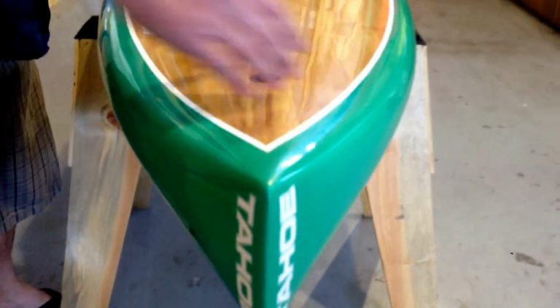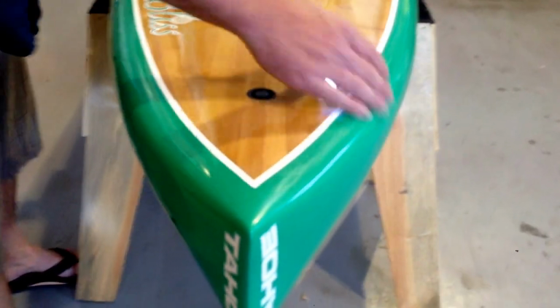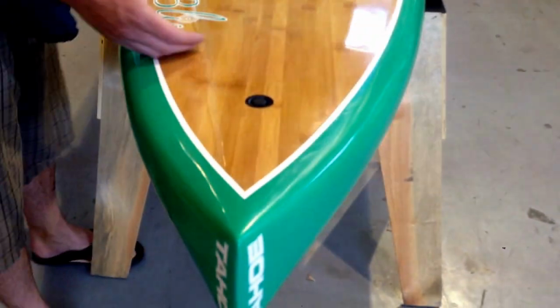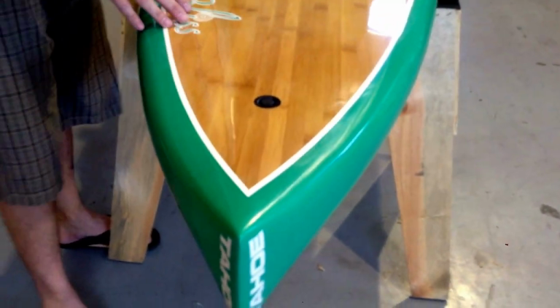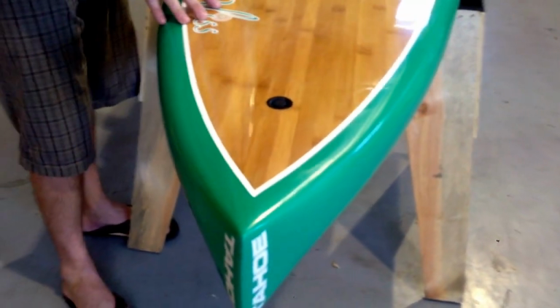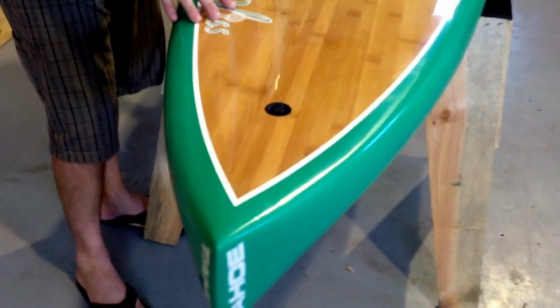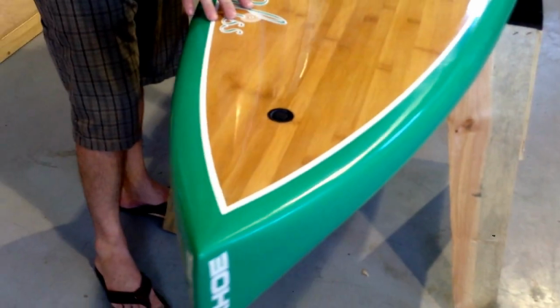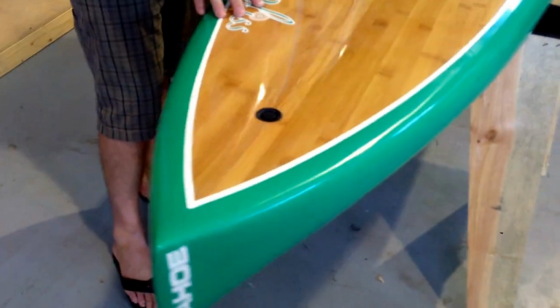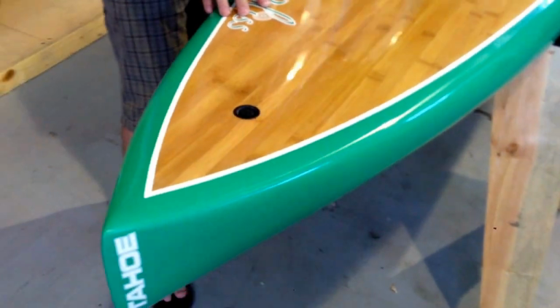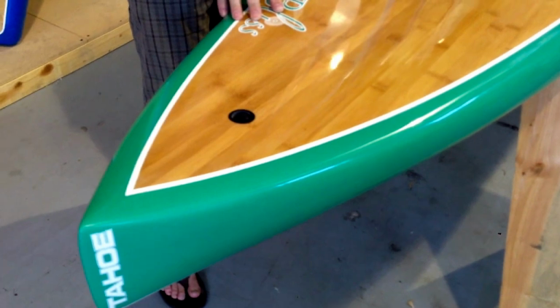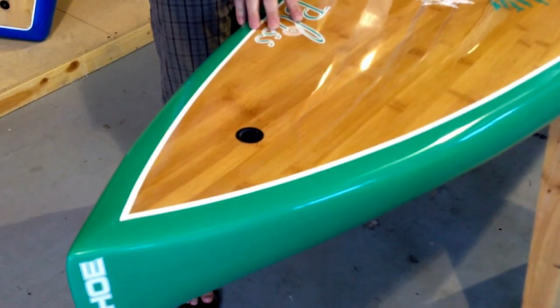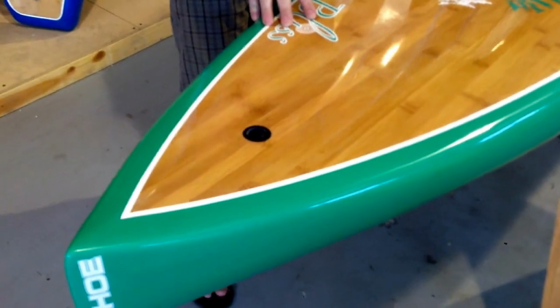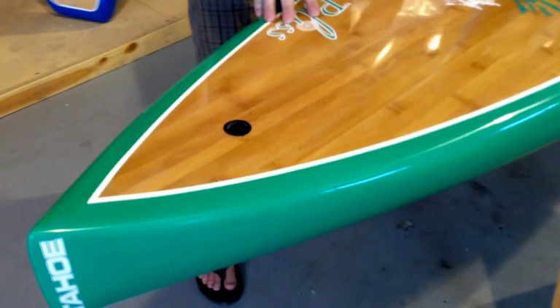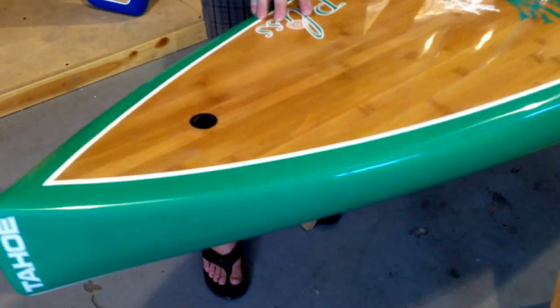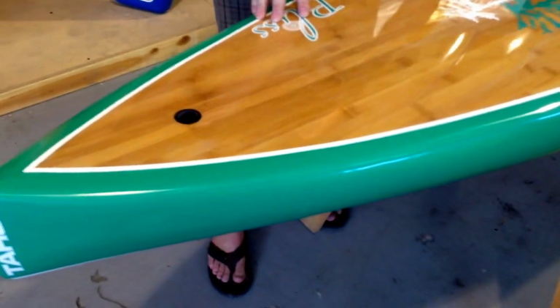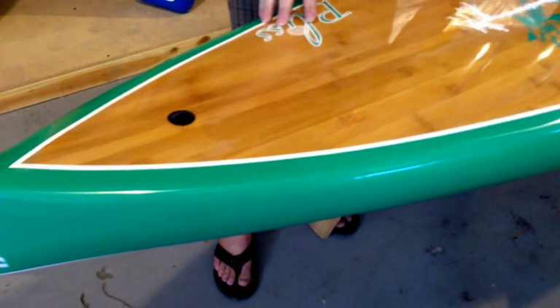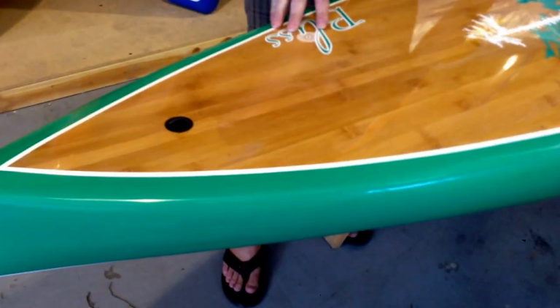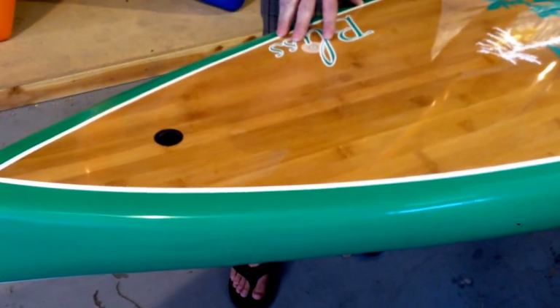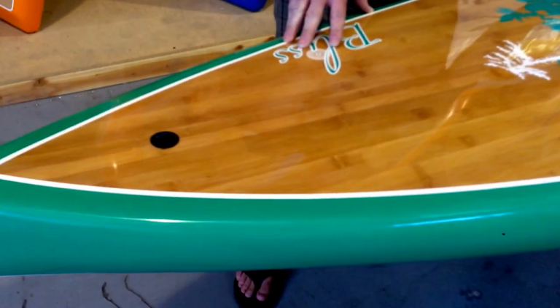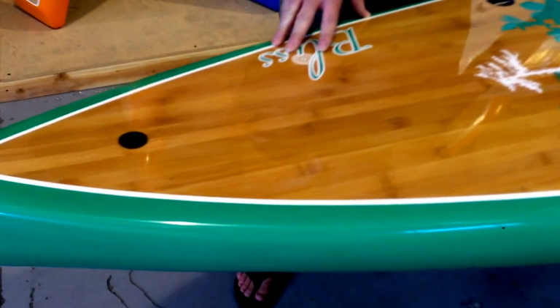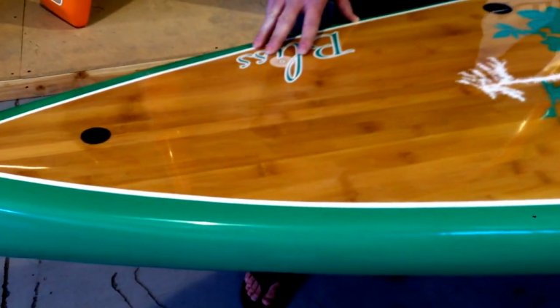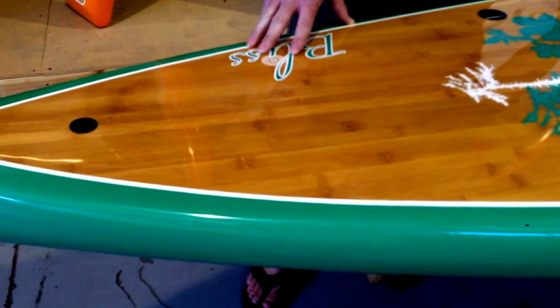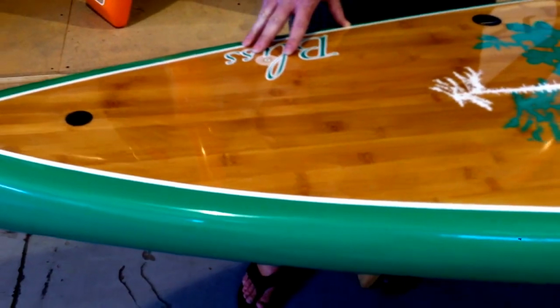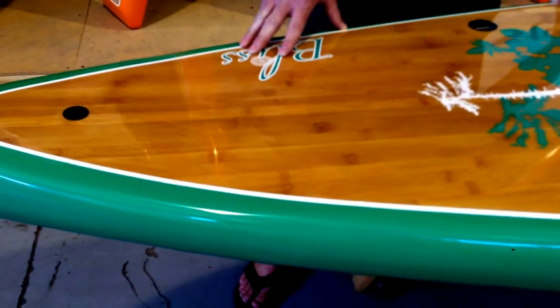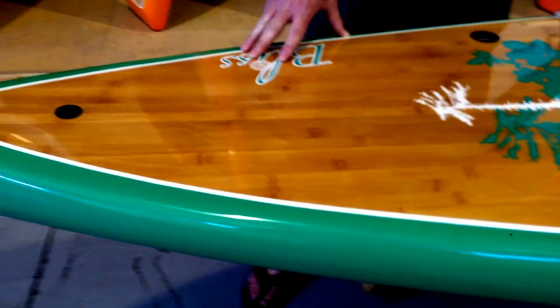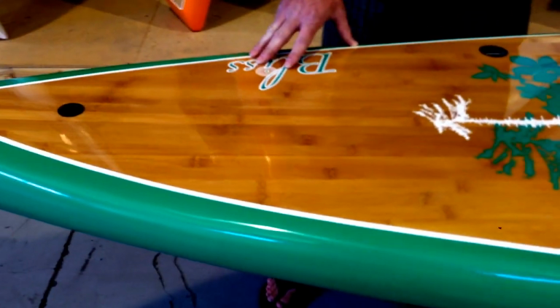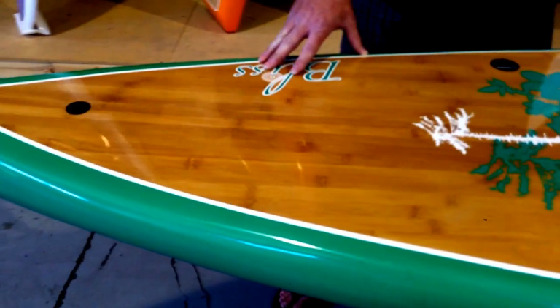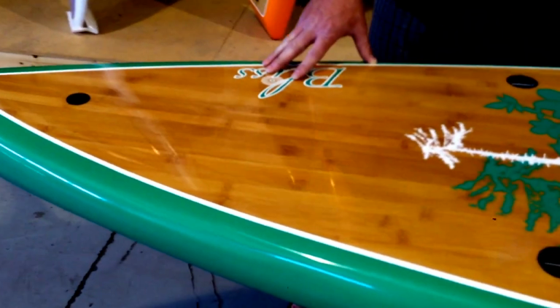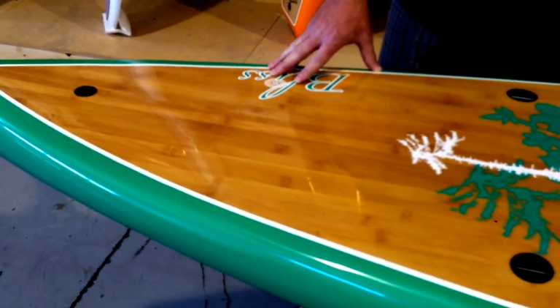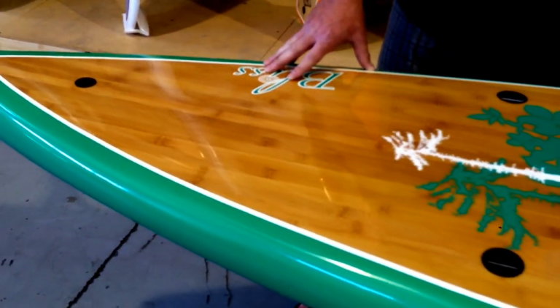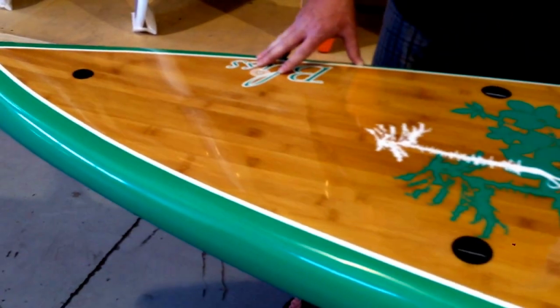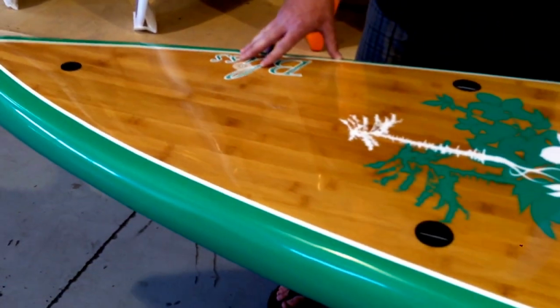It has a thinner rail to it. This board is definitely geared for a female — it's a little lighter, it's easy to get on and off the car. It's just a really smart choice if you're looking for a higher-end board that you can be really proud of.